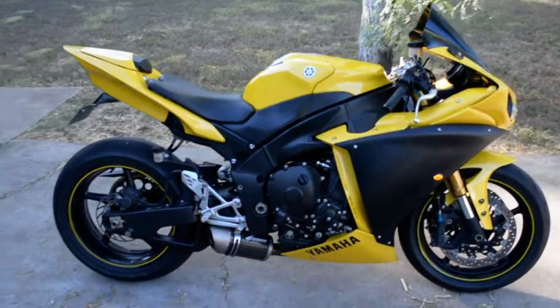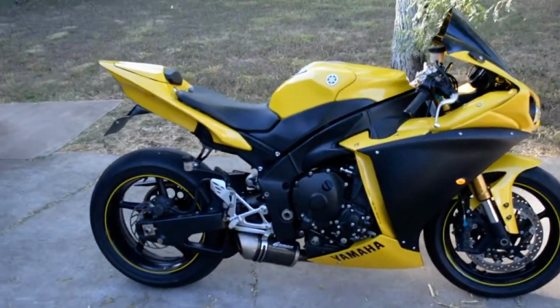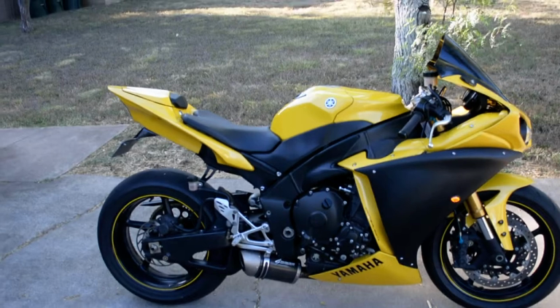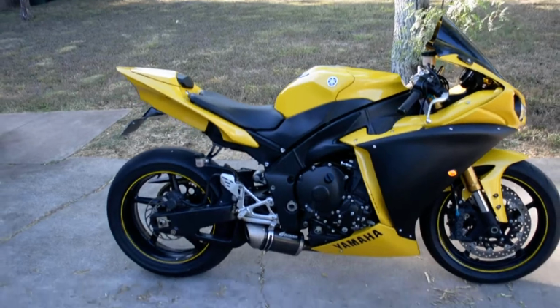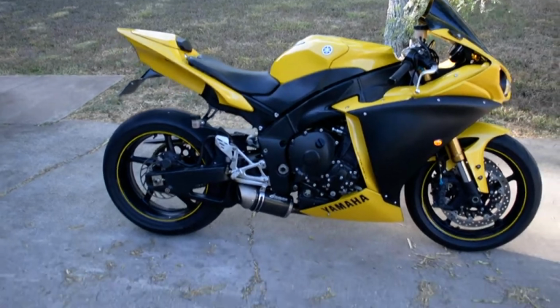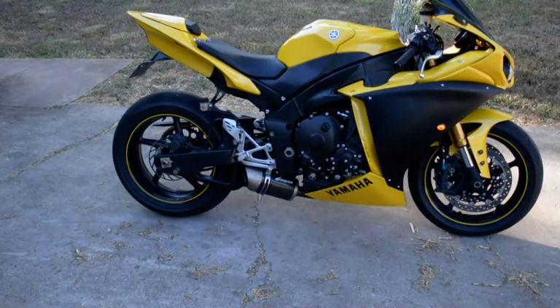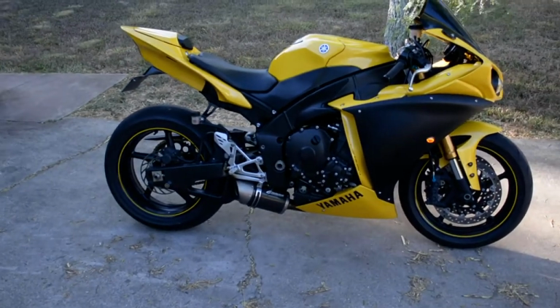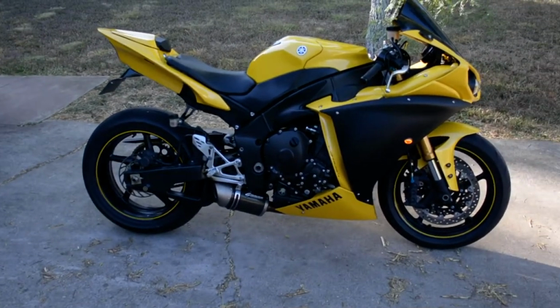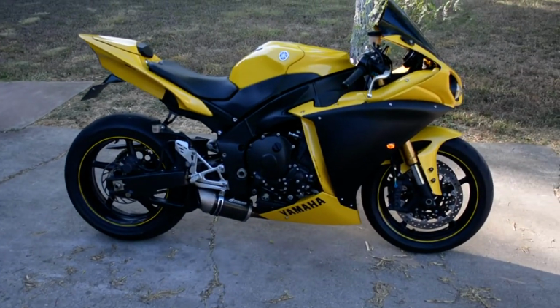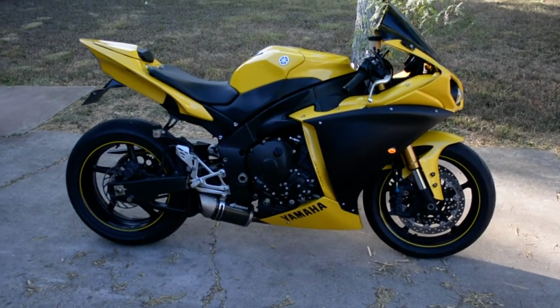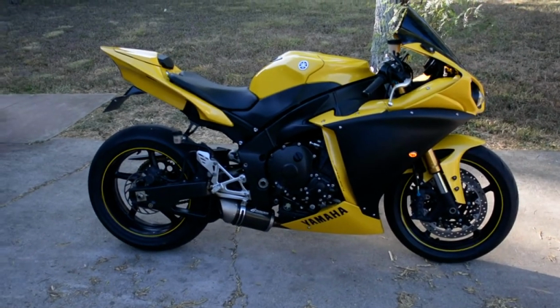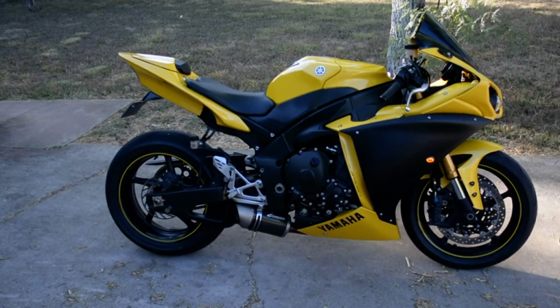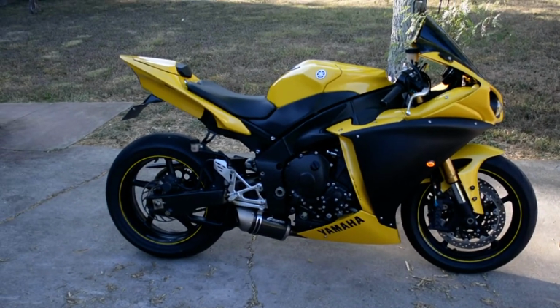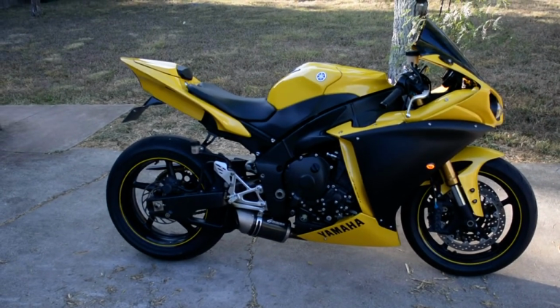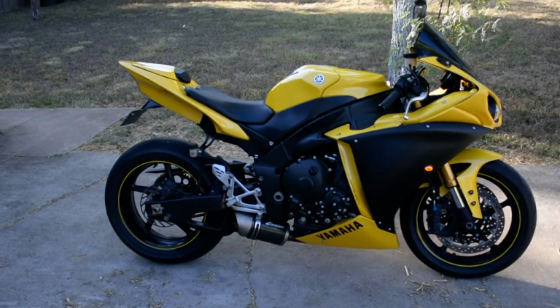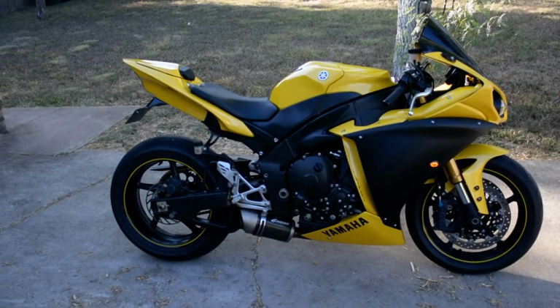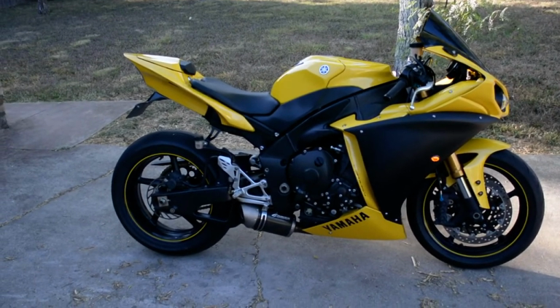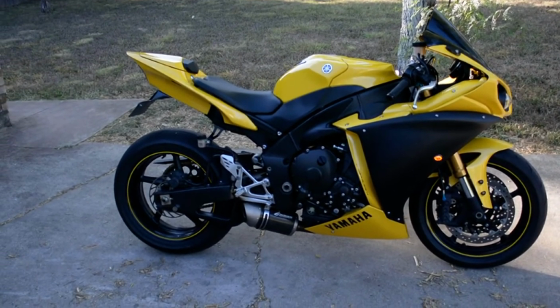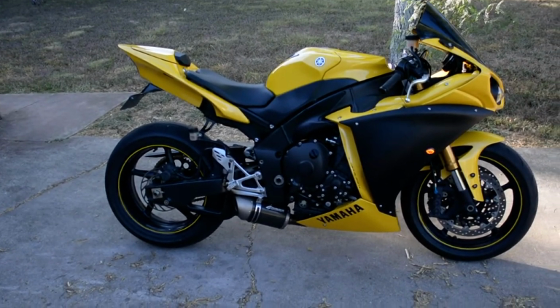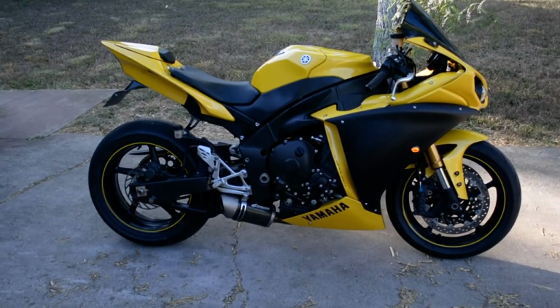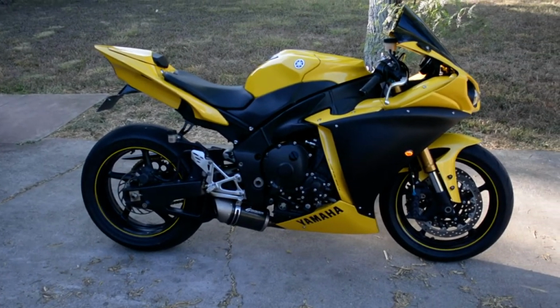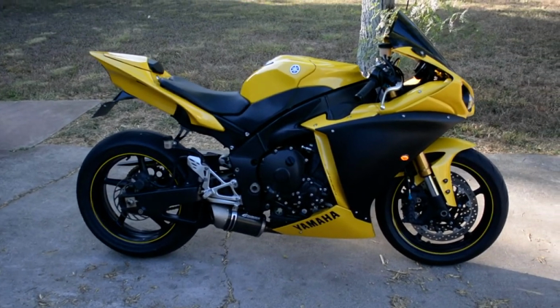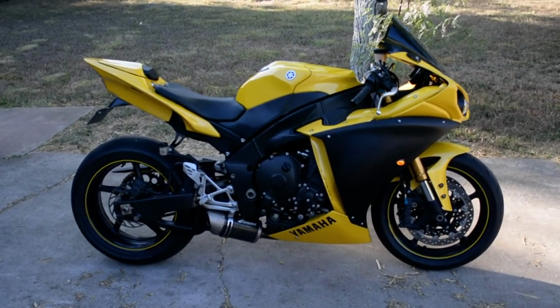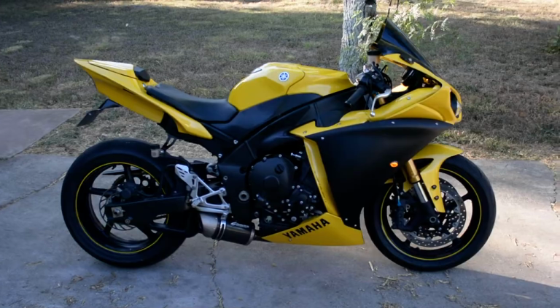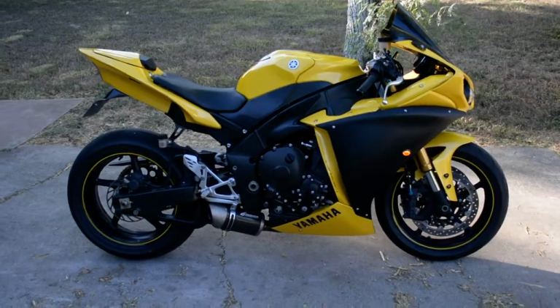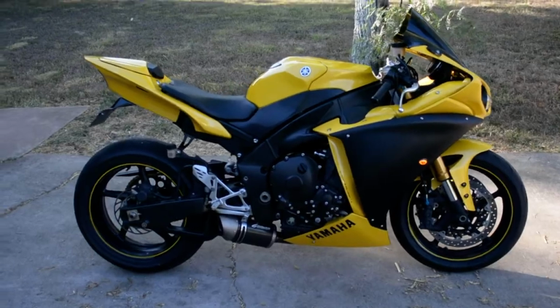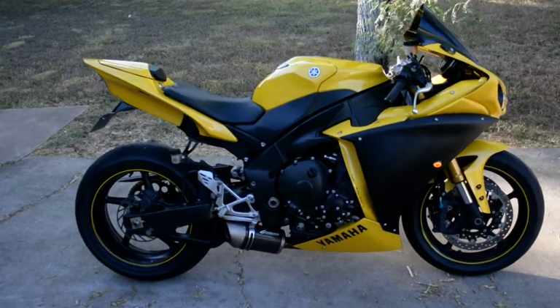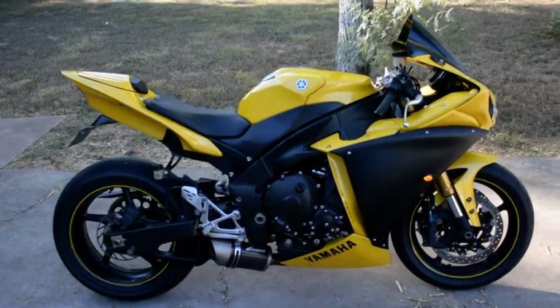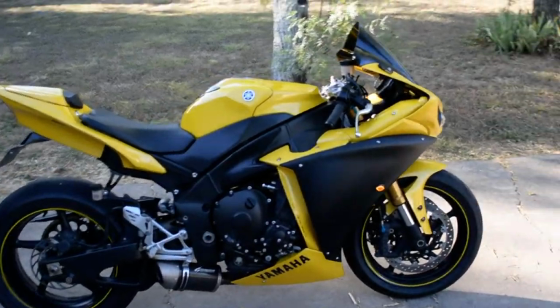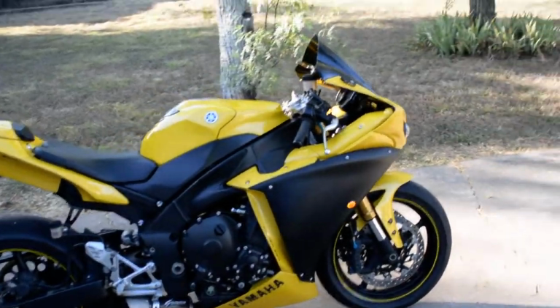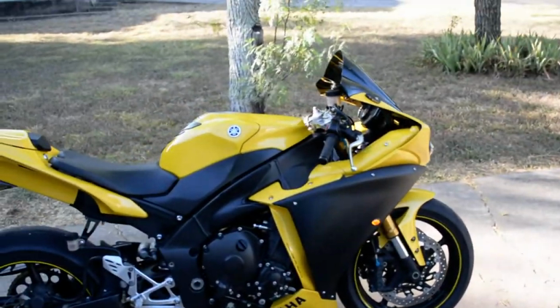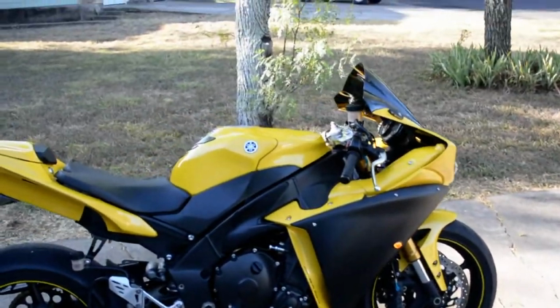I think we did a pretty good job of just making a beautiful motorcycle here. Let me know if you ever have any questions, and I'll post this up on YouTube for you. Sweet — have a good day!